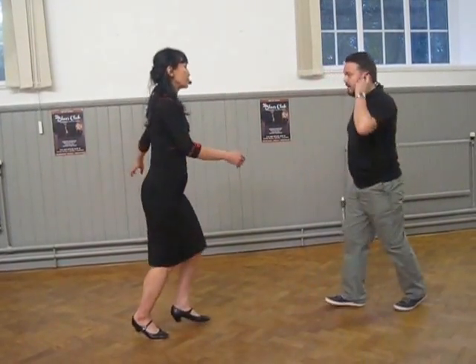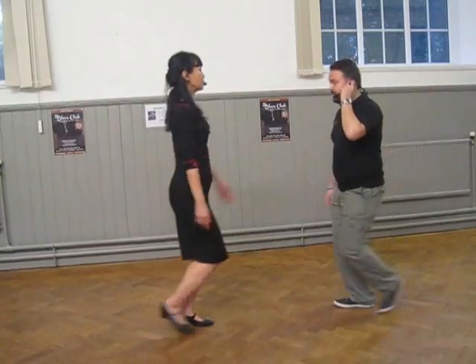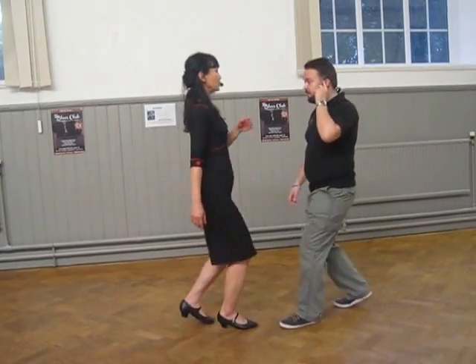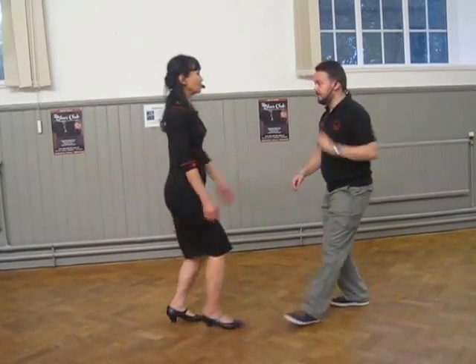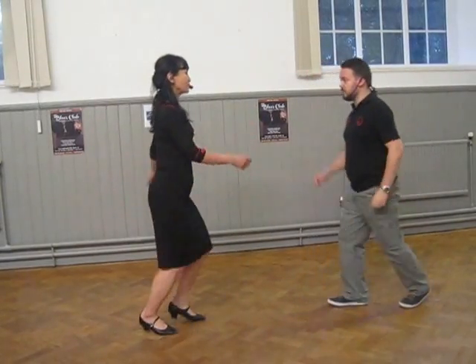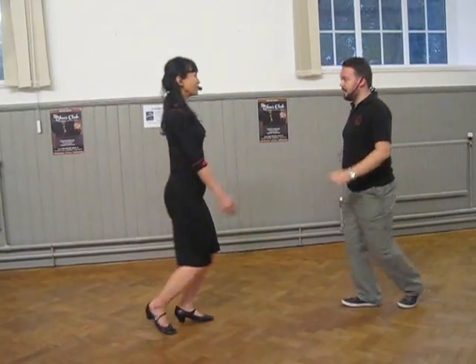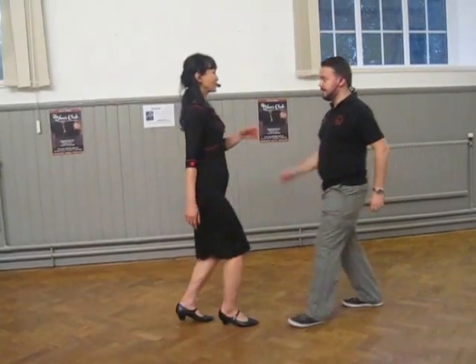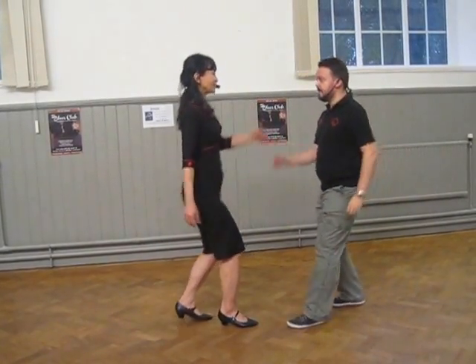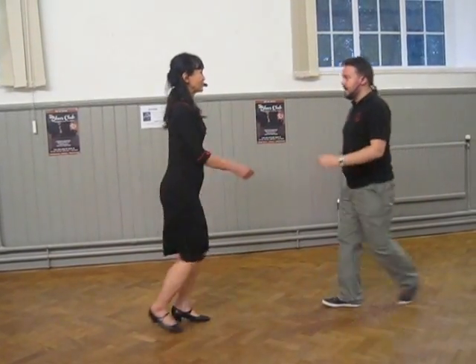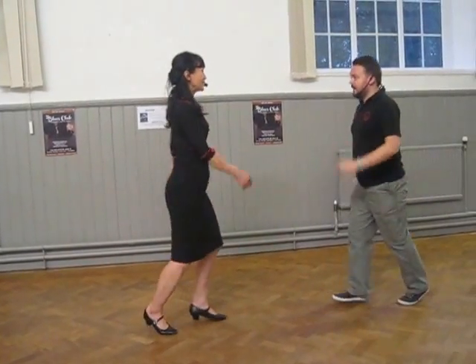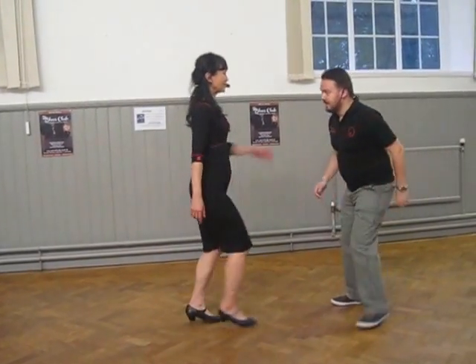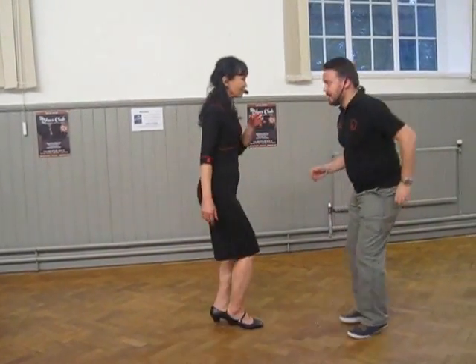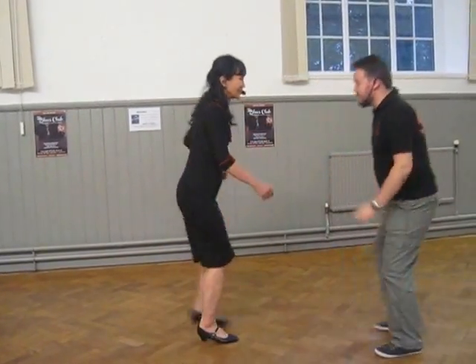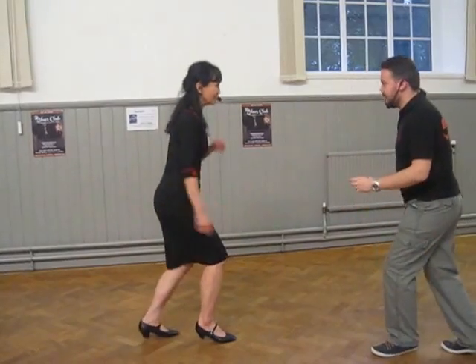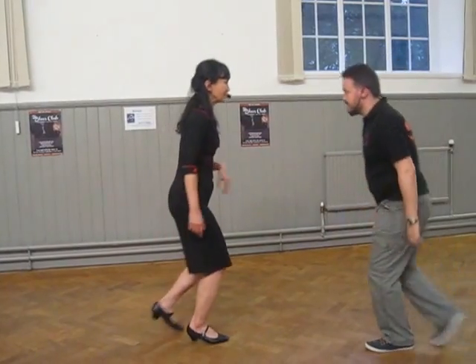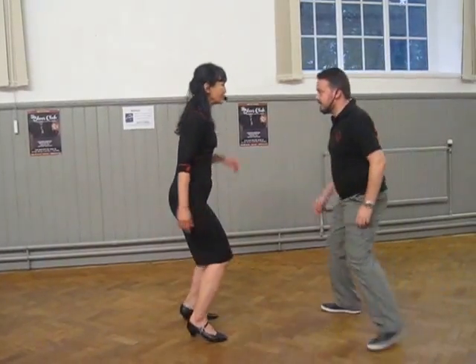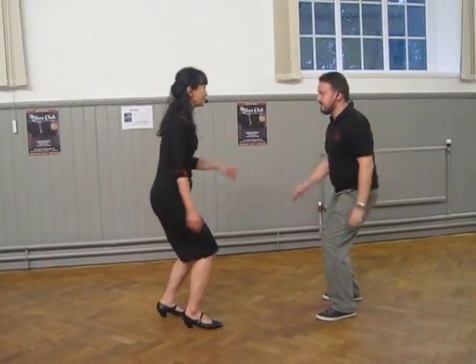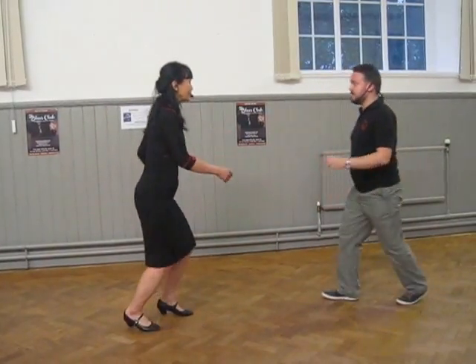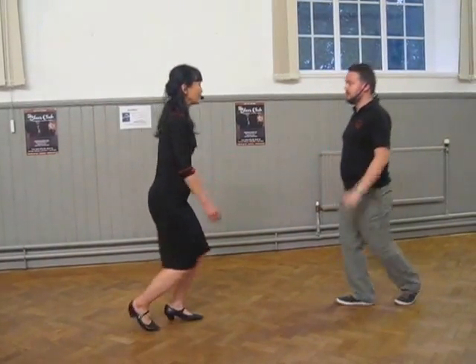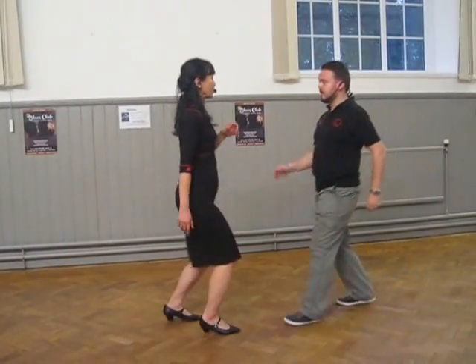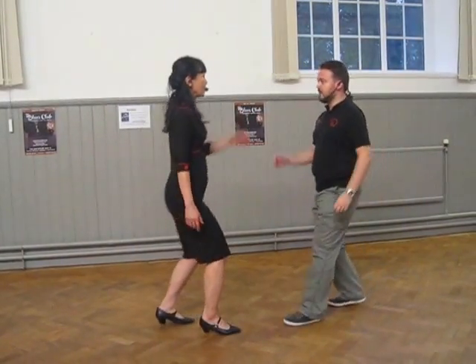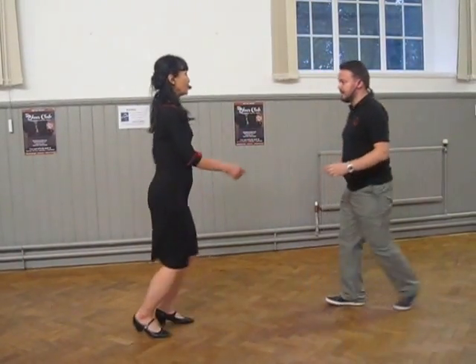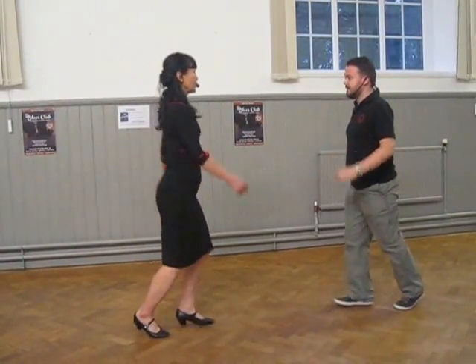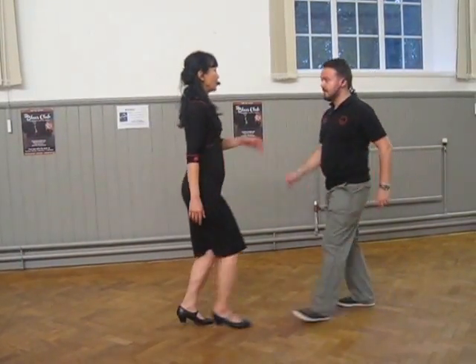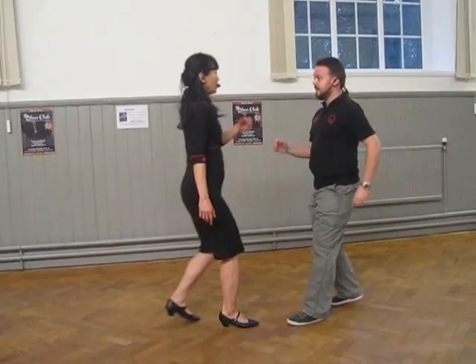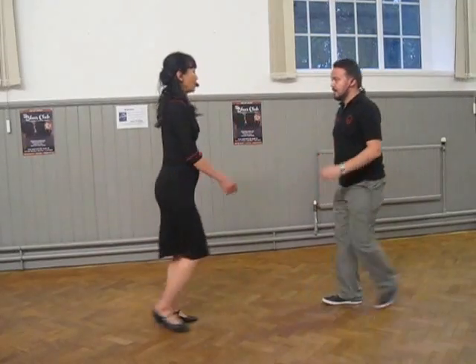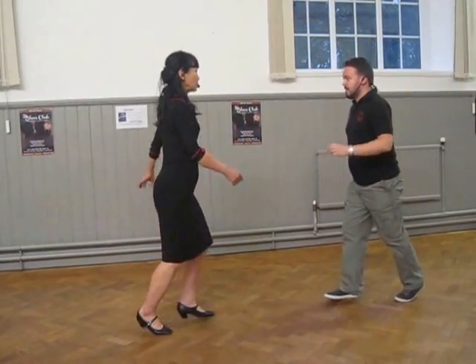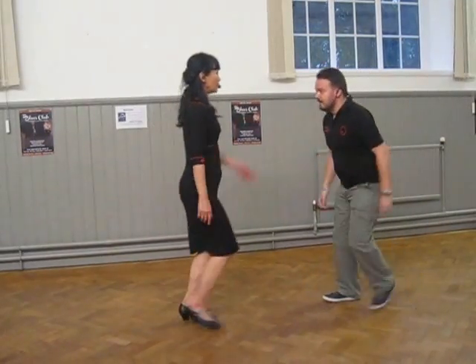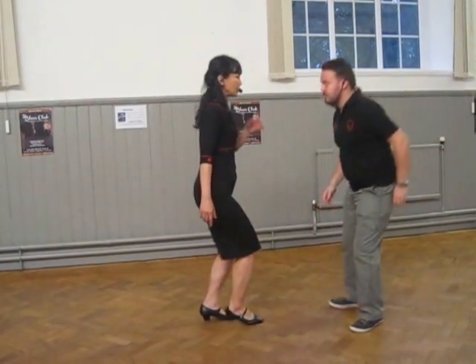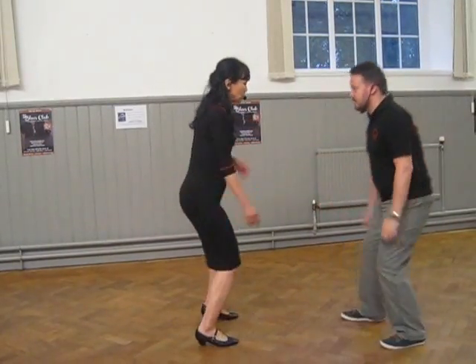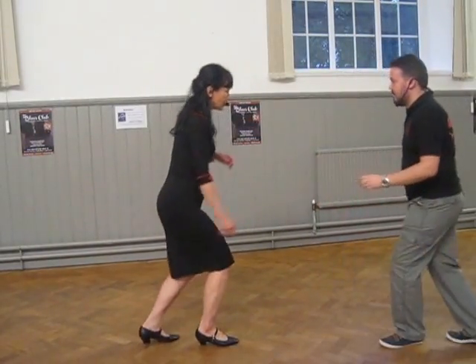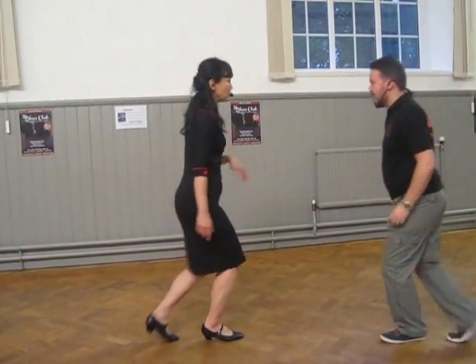I'm staying upright if I'm just walking in, and I'm slightly coming down if I want to do the jump steps. We also have the rotational rock steps in the moment.